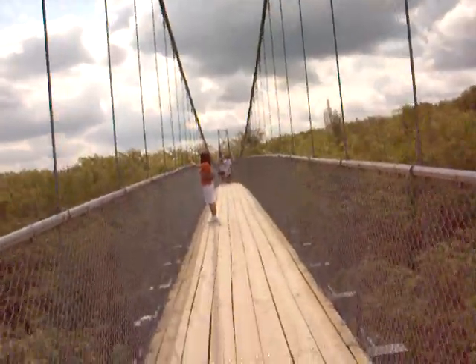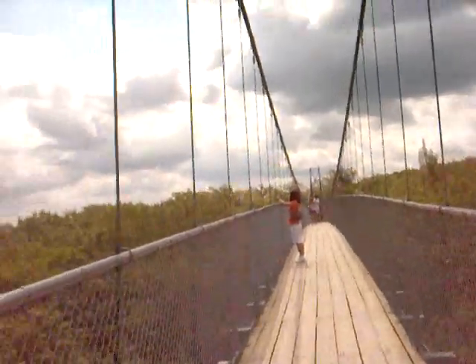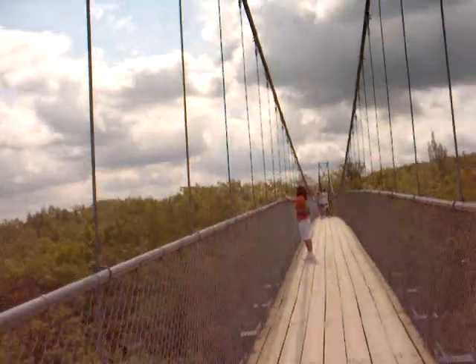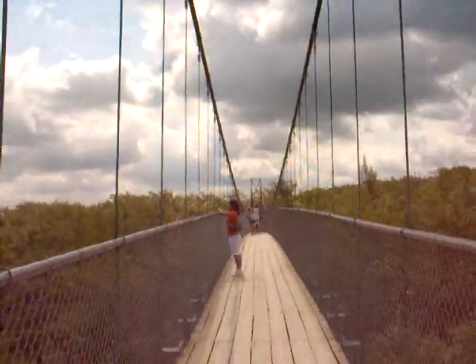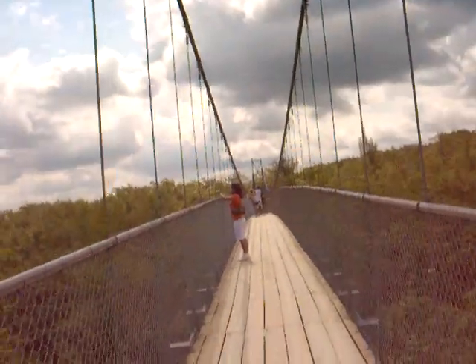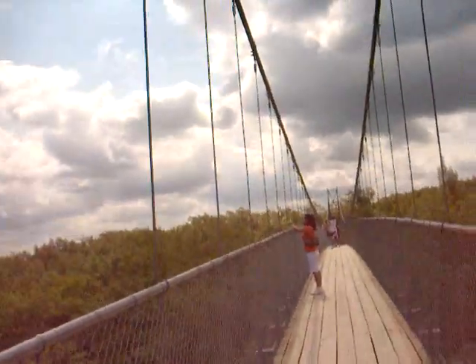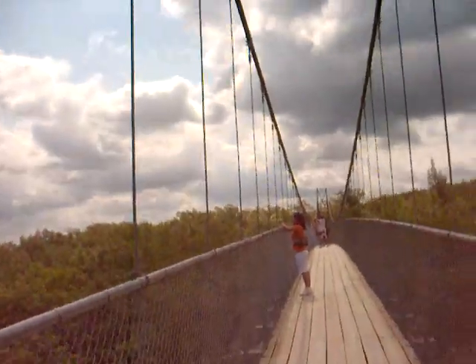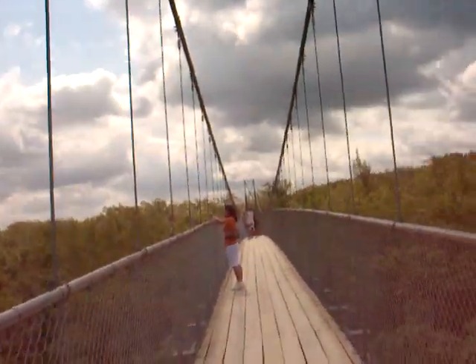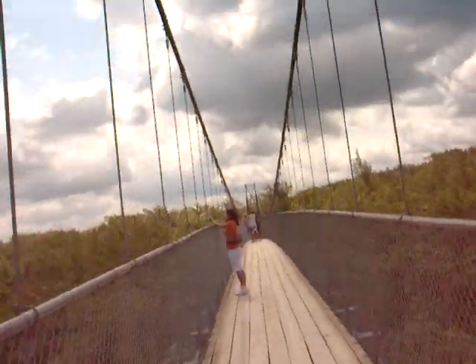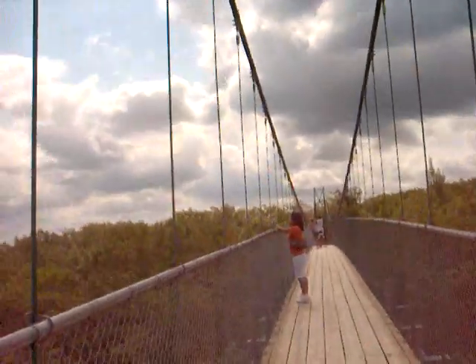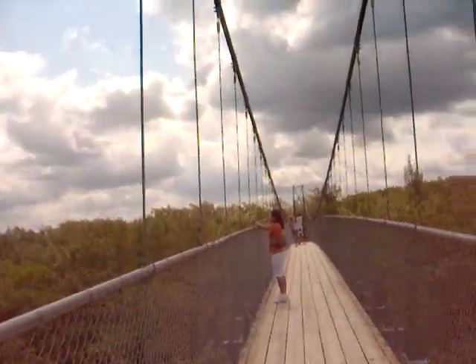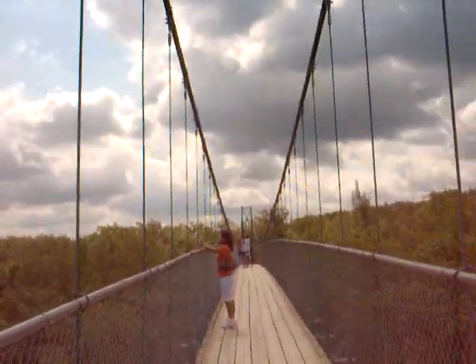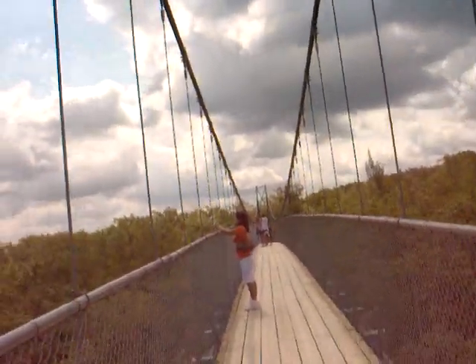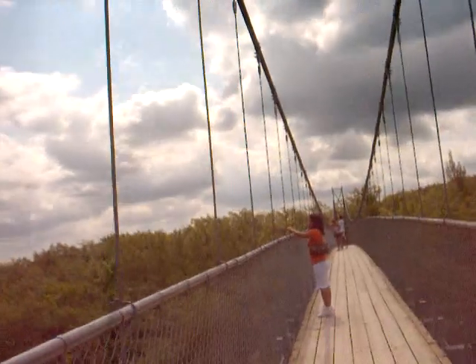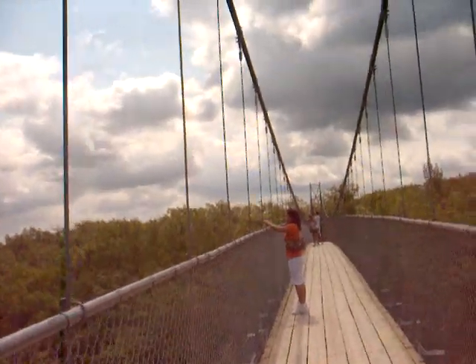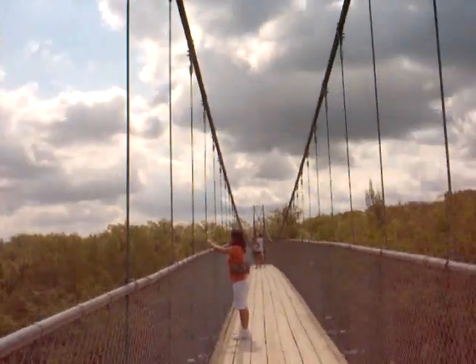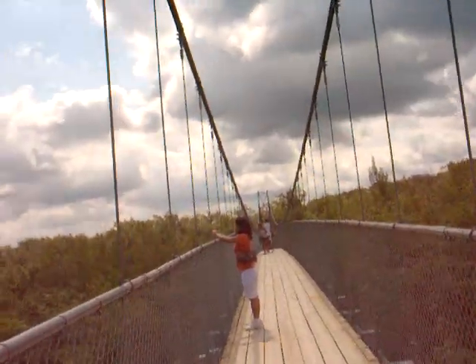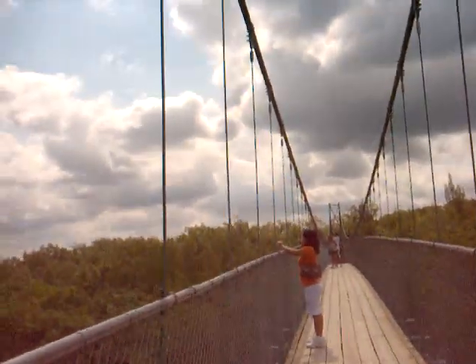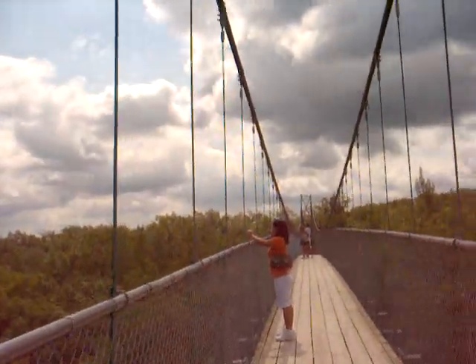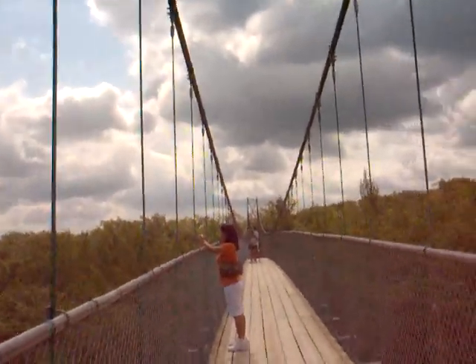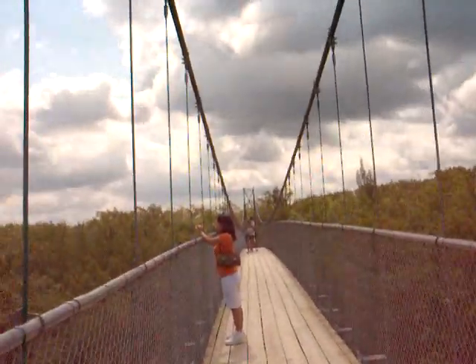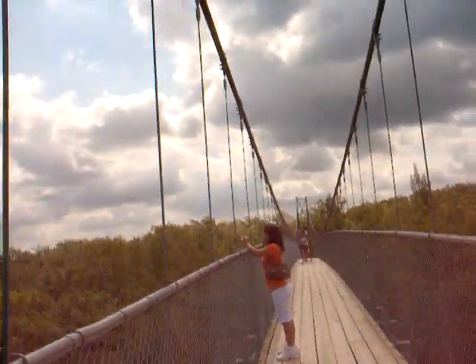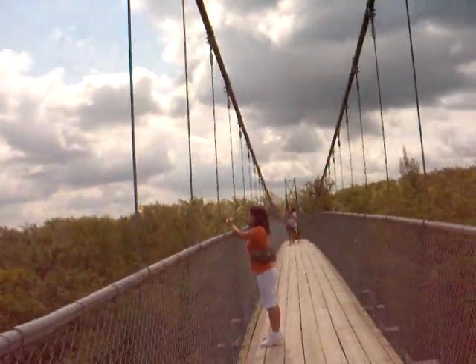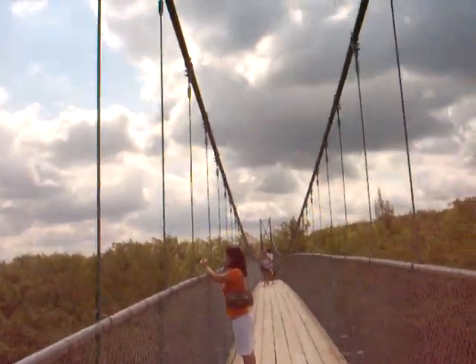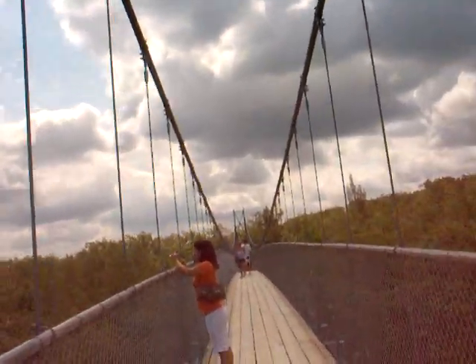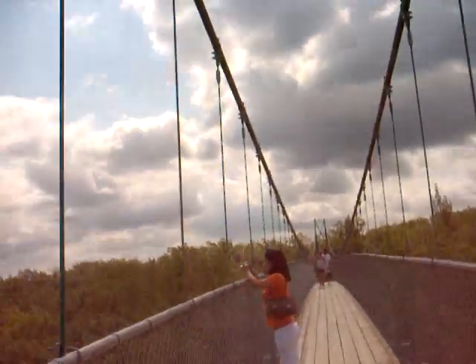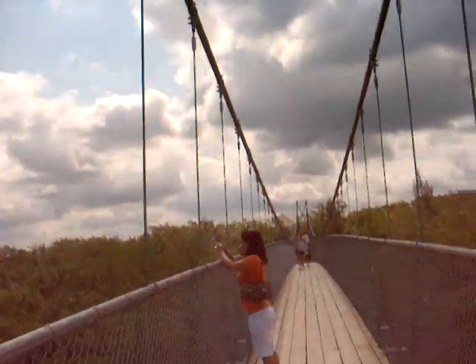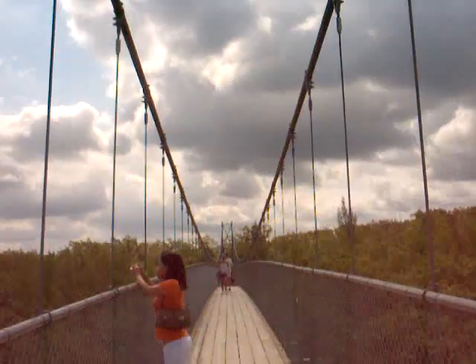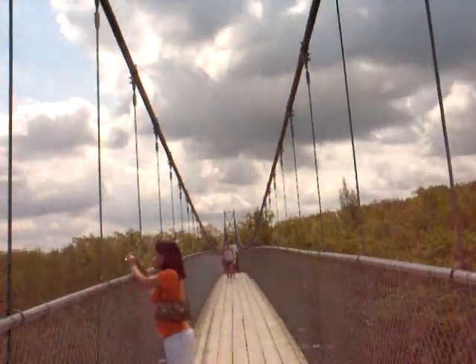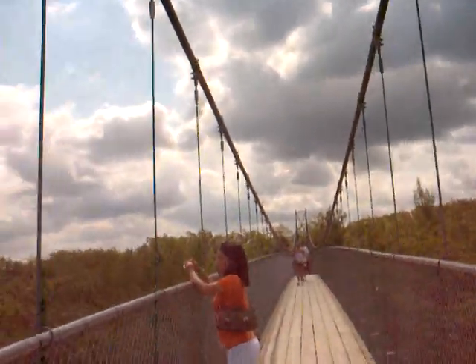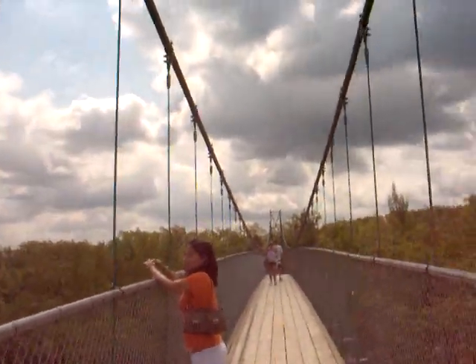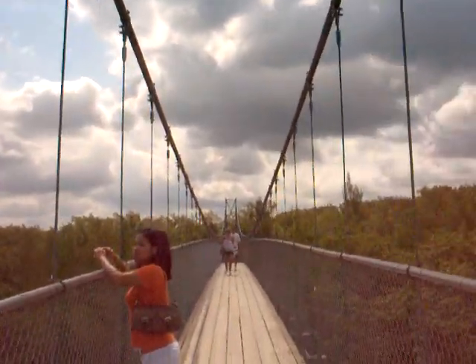You can see about 10,000 square kilometers, including landmarks such as Wasaga Beach, Christian Island, and Horseshoe Hills.